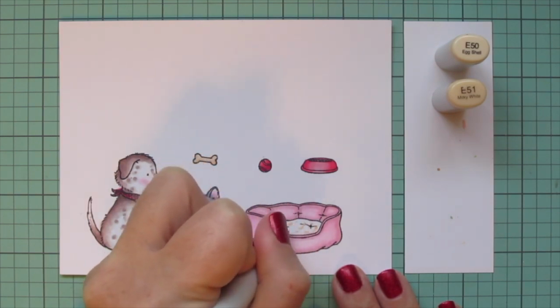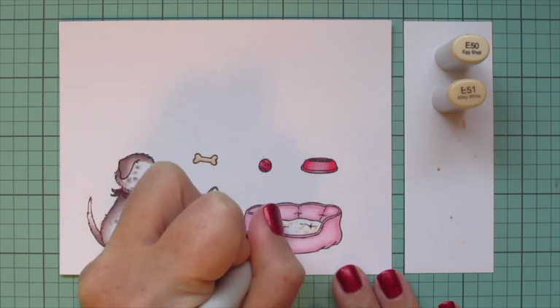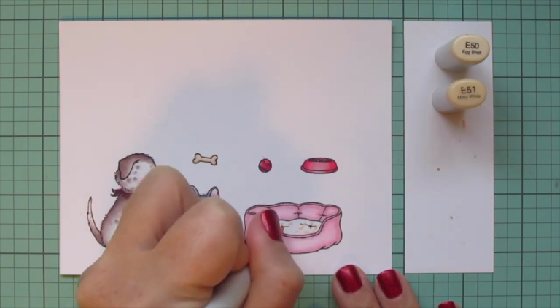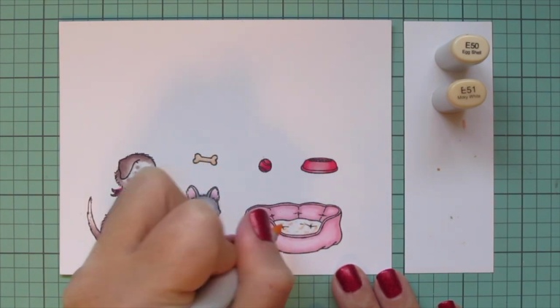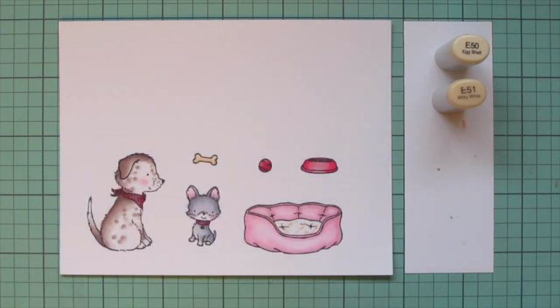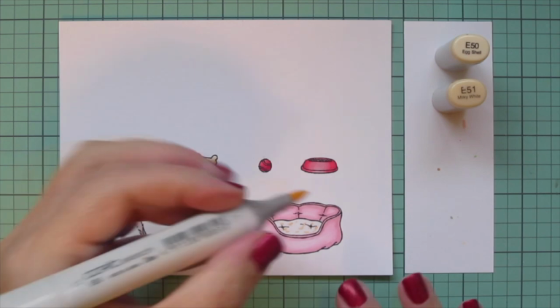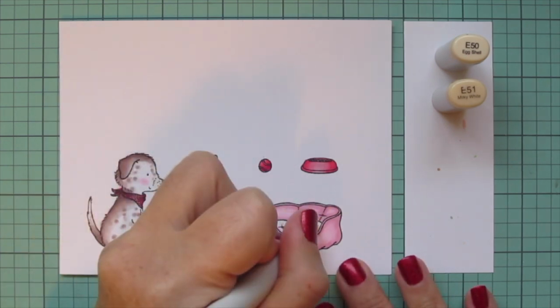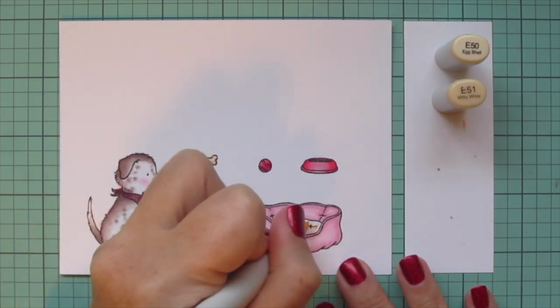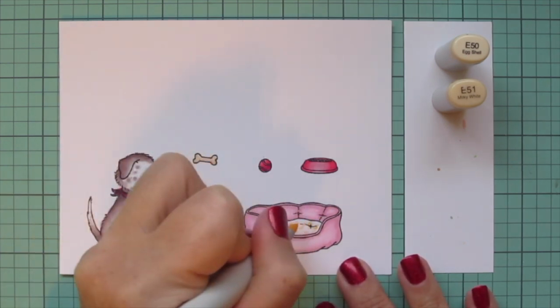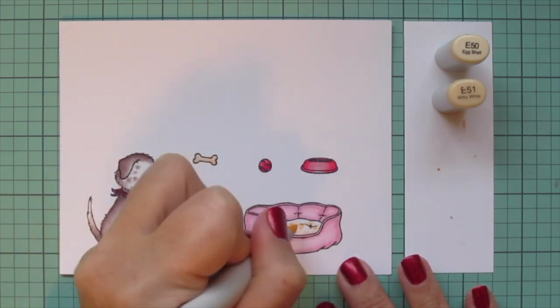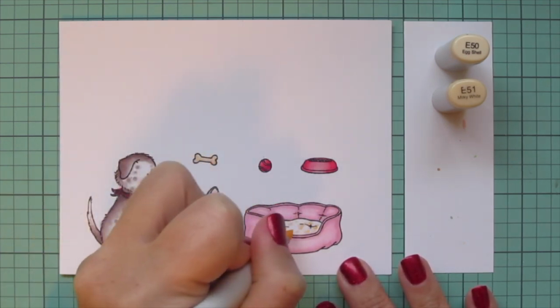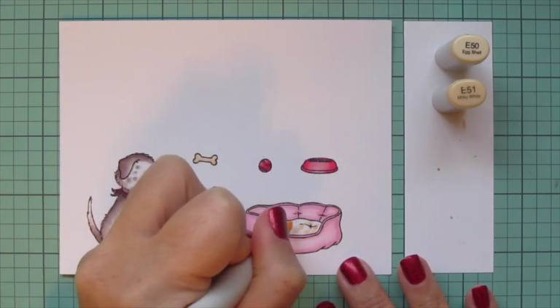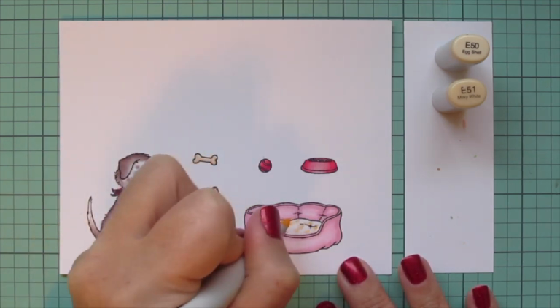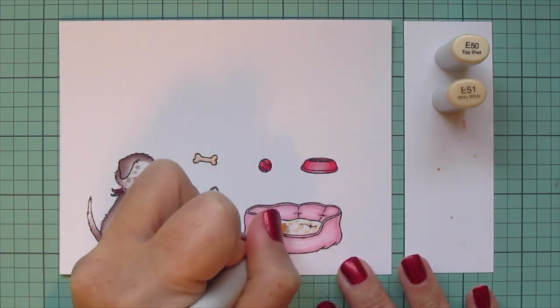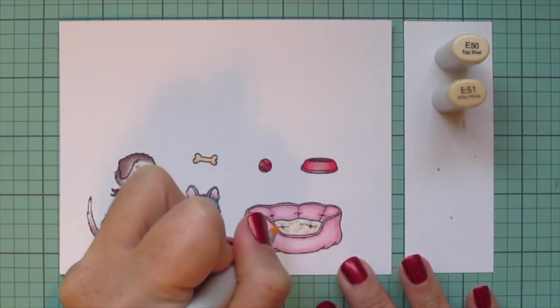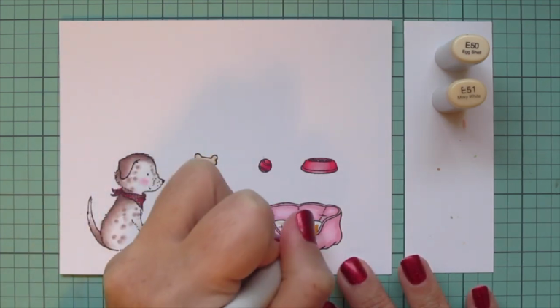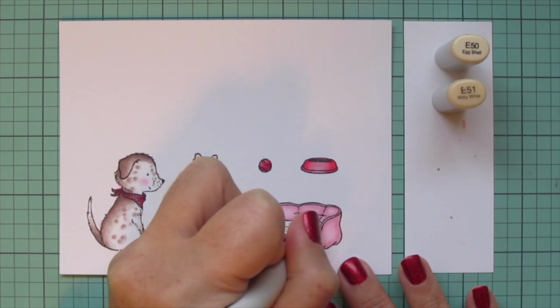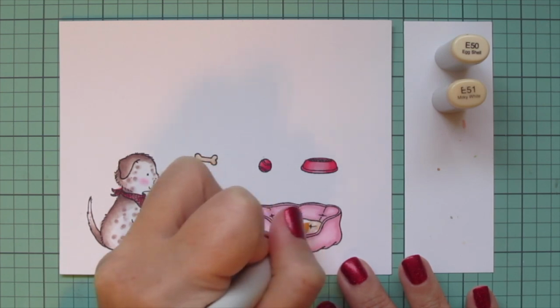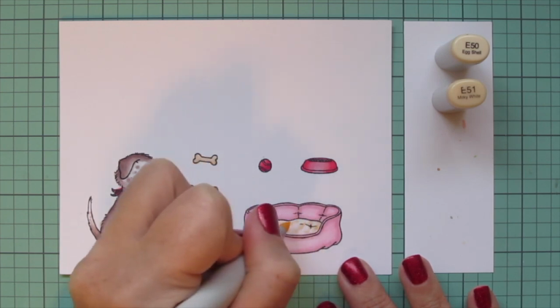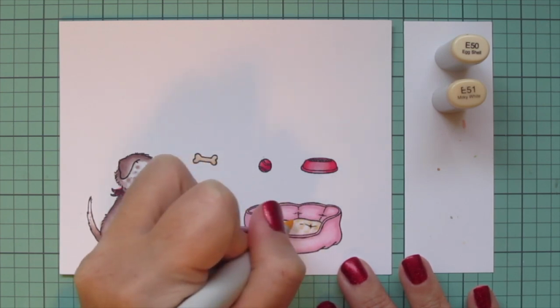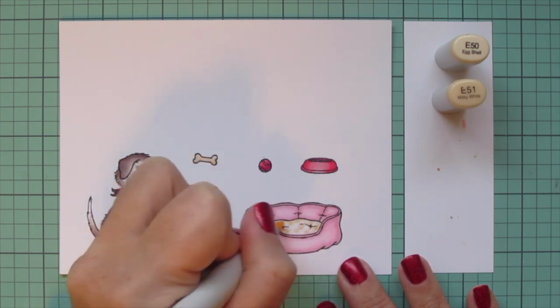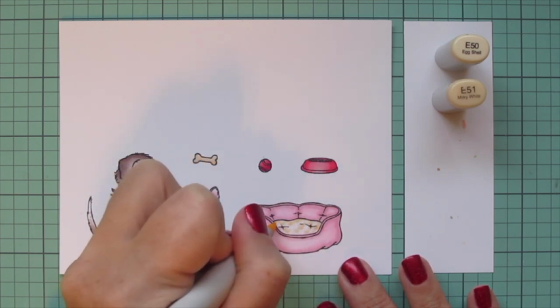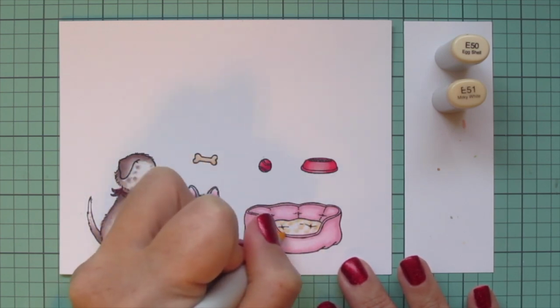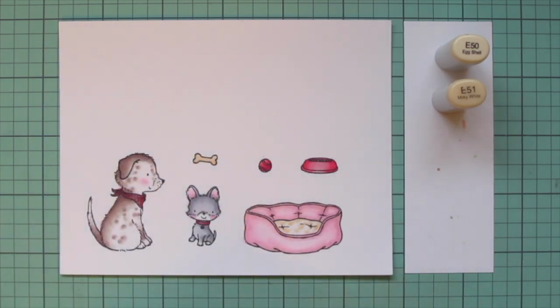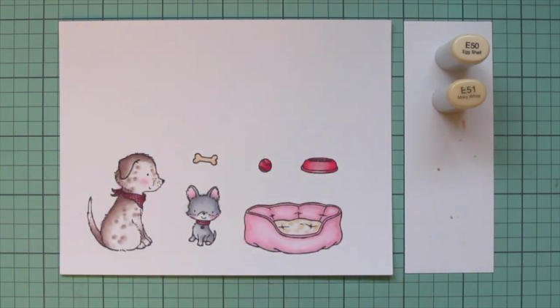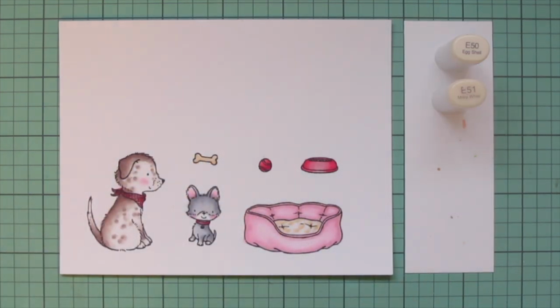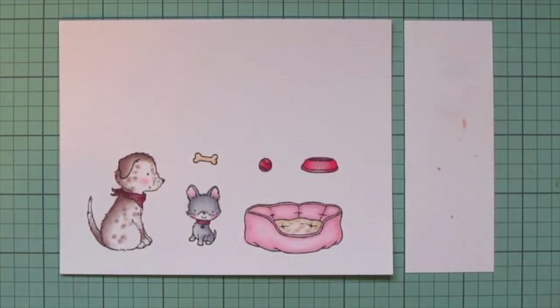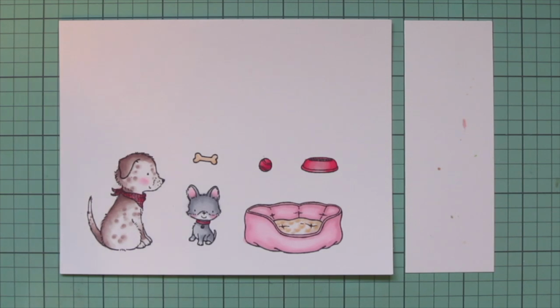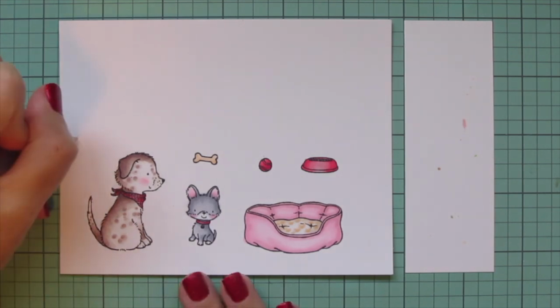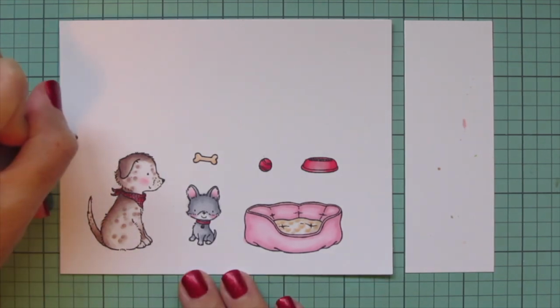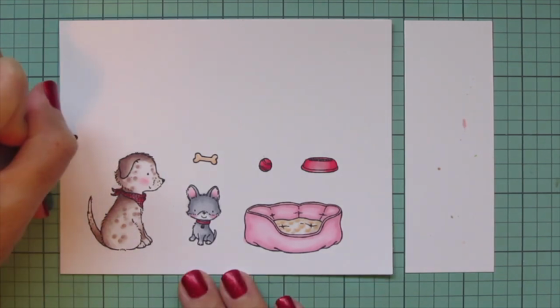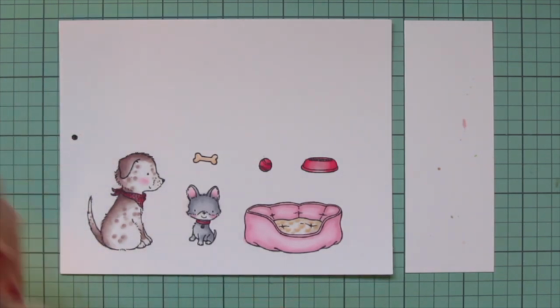I'll also use the e50 and e51 shades for the bottom part of the little dog bed, doing little half-circle marks — I want it to almost look like a sherpa fabric. I started with the e51, blended out with the e50, and then did a second layer of that off screen.